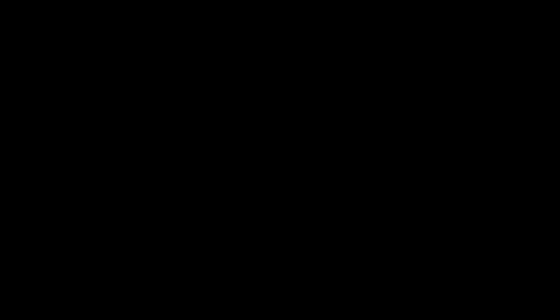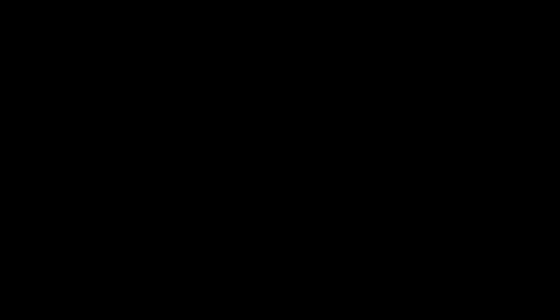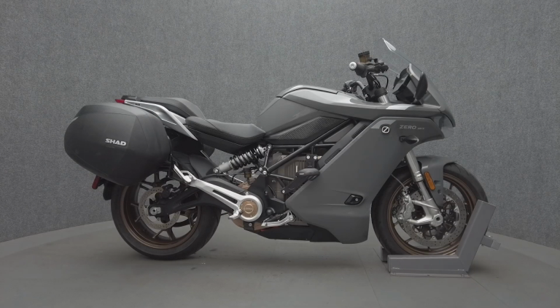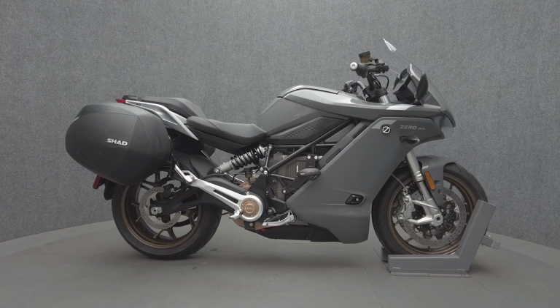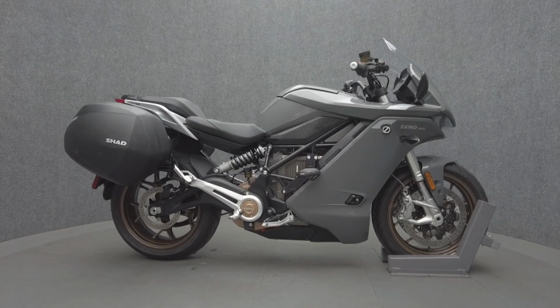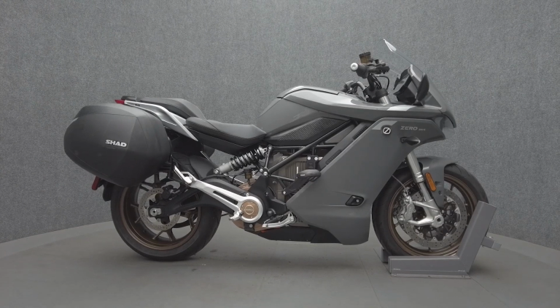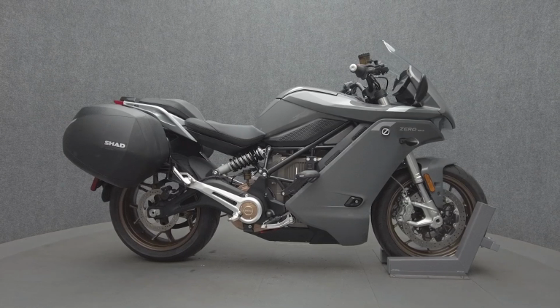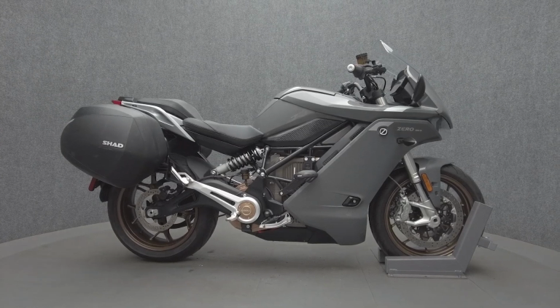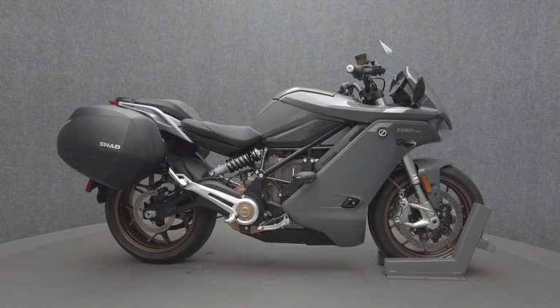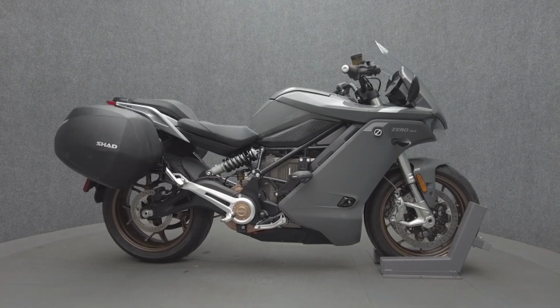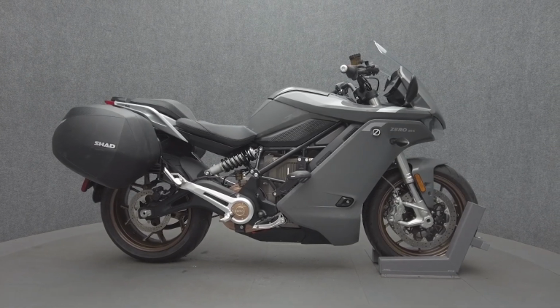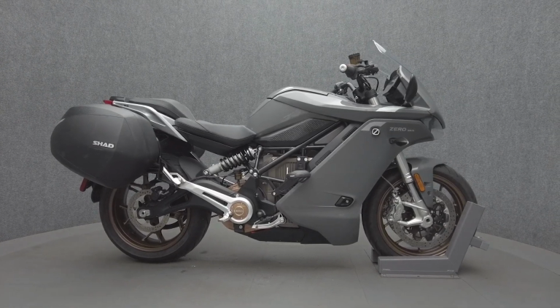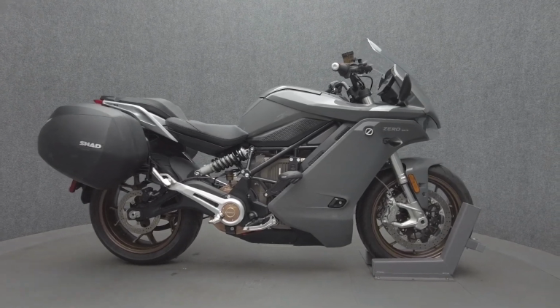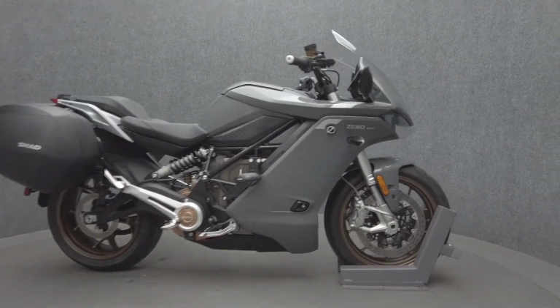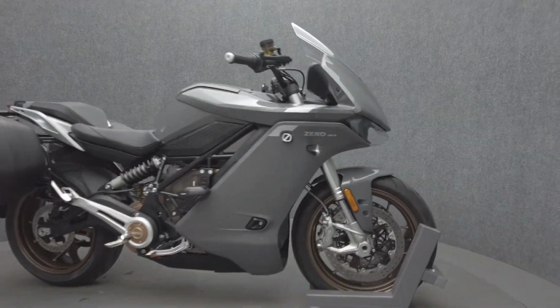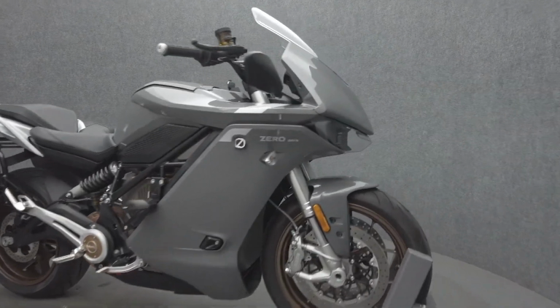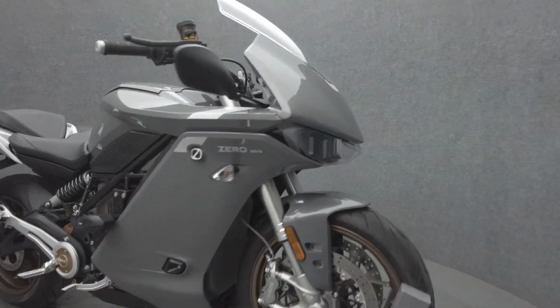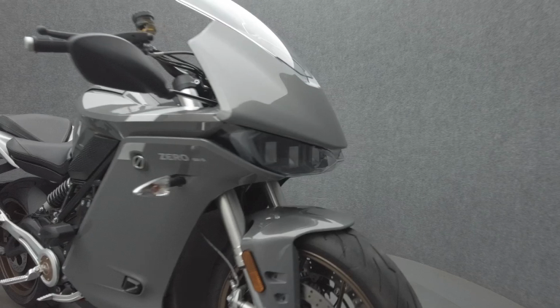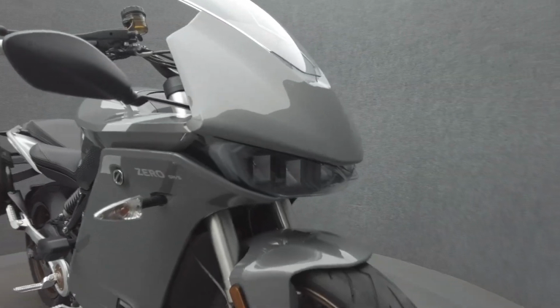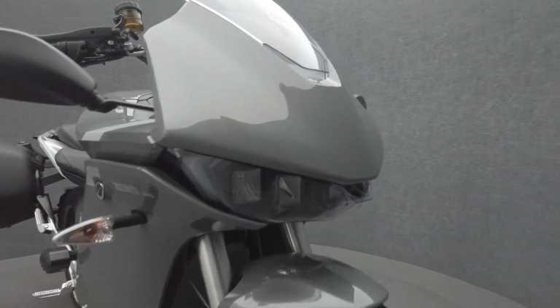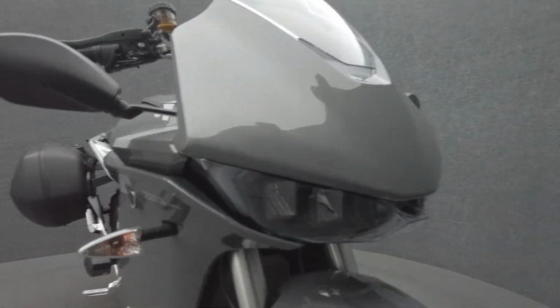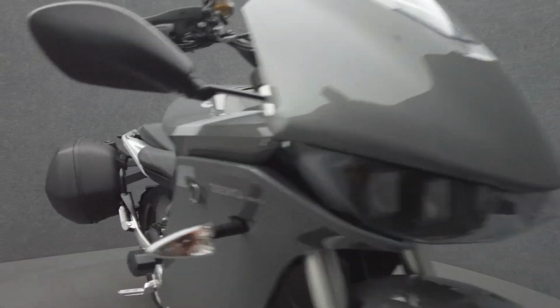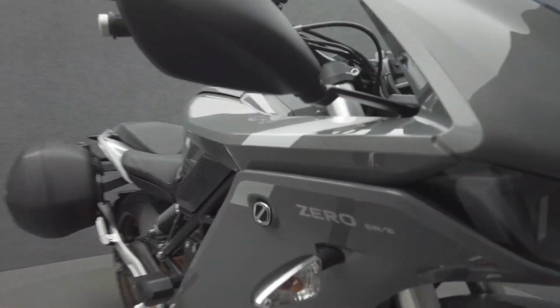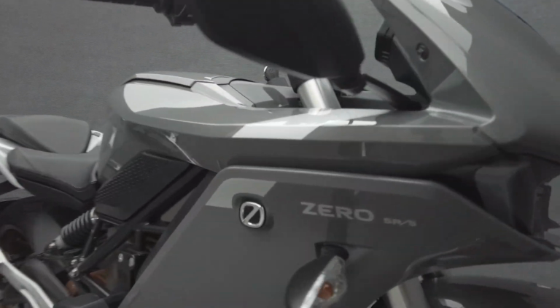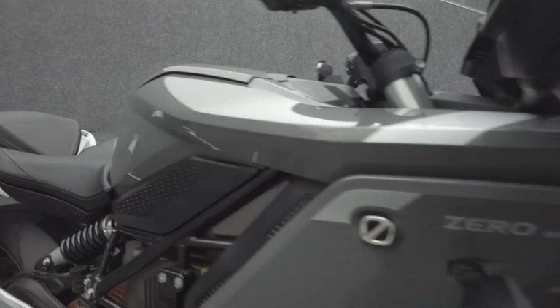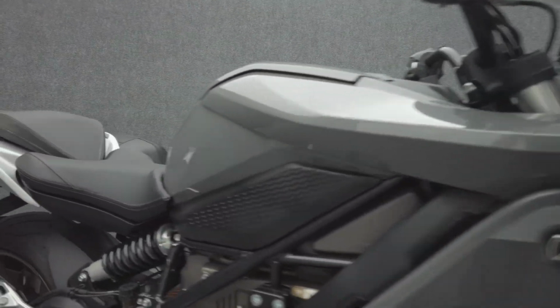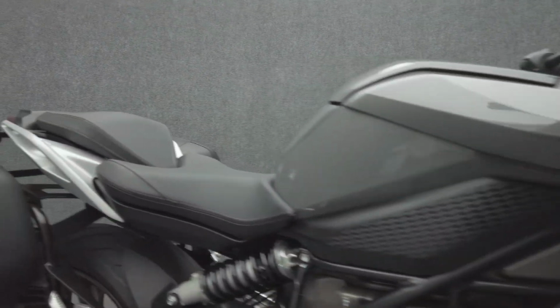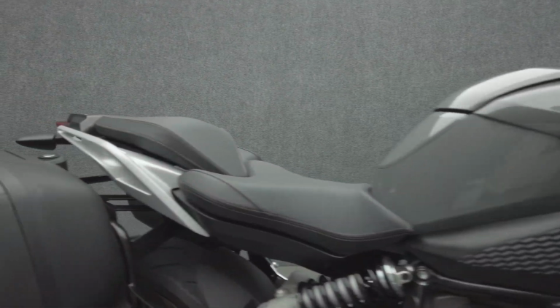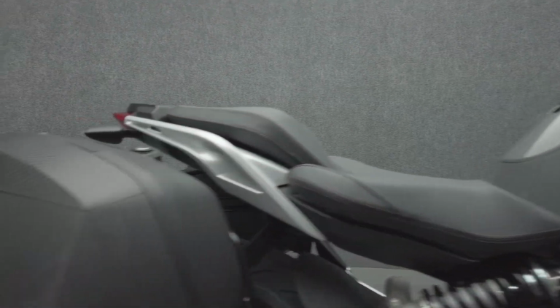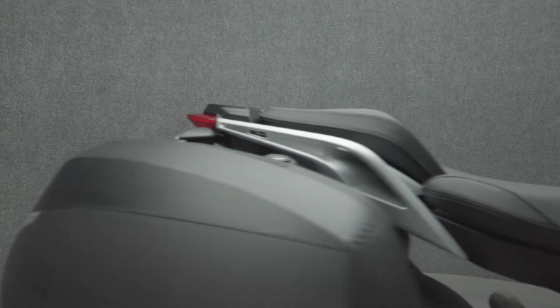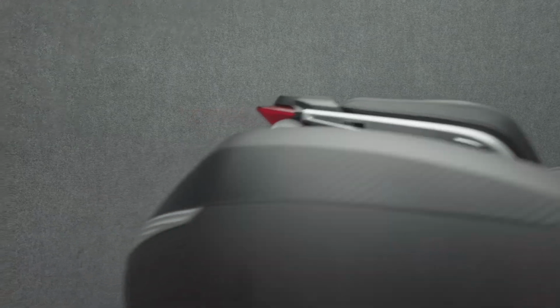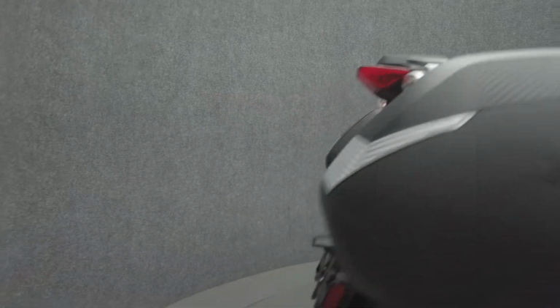Hey everyone, this is Keegan from National Power Sports. This 2021 Zero SRS Premium with 1,439 miles passes New Hampshire state inspection and runs well. It comes equipped with ABS, traction control, cruise control, heated grips, and five riding modes.